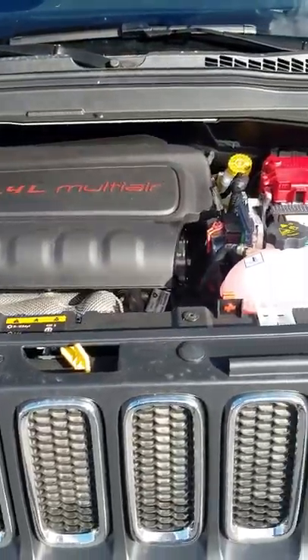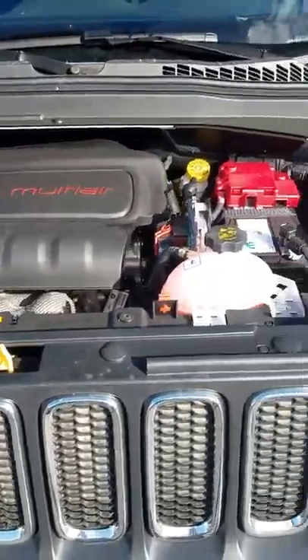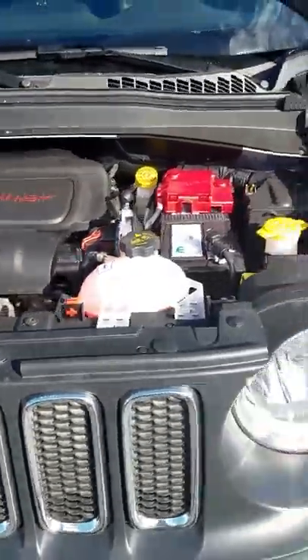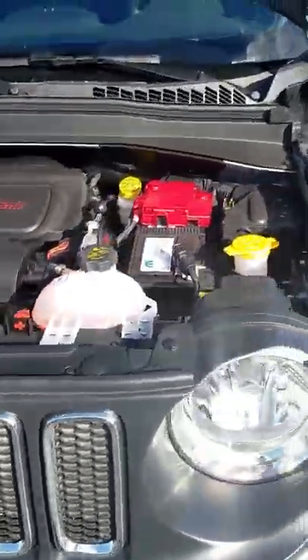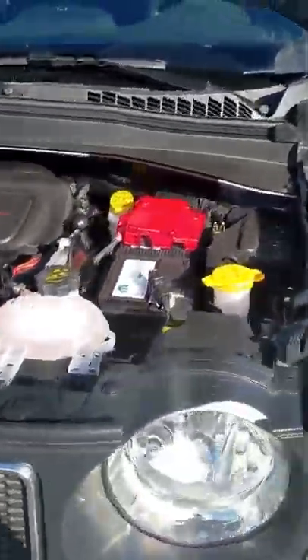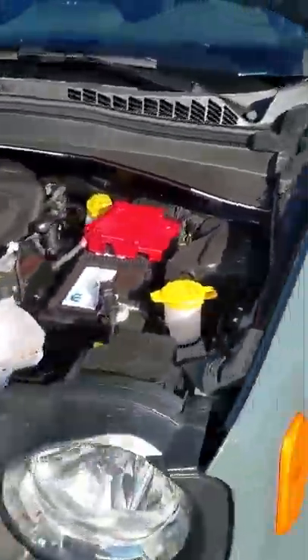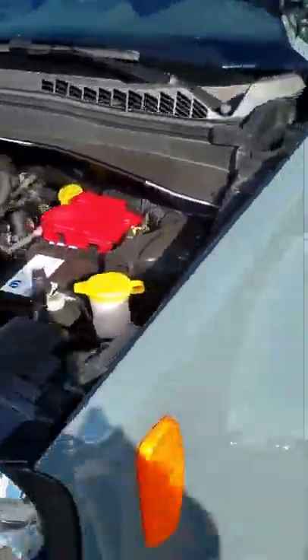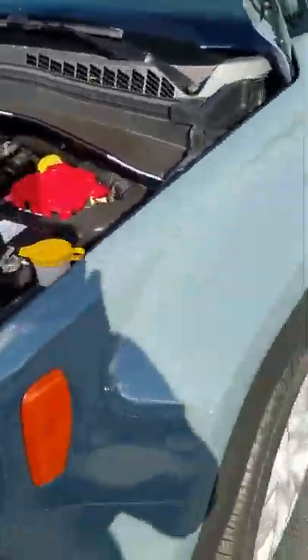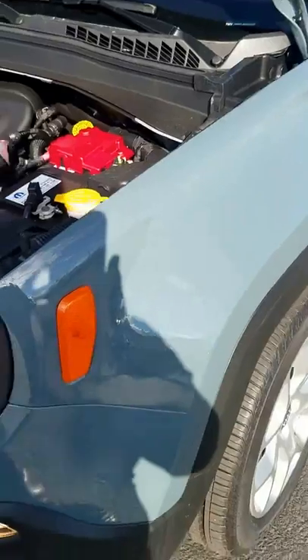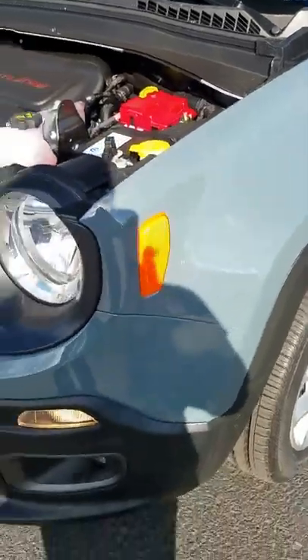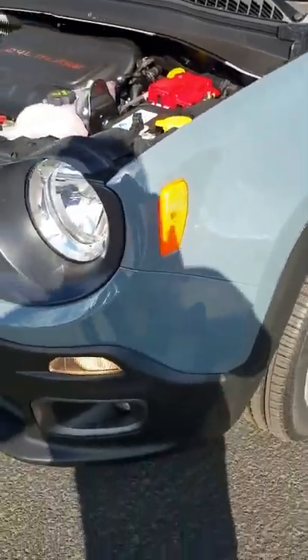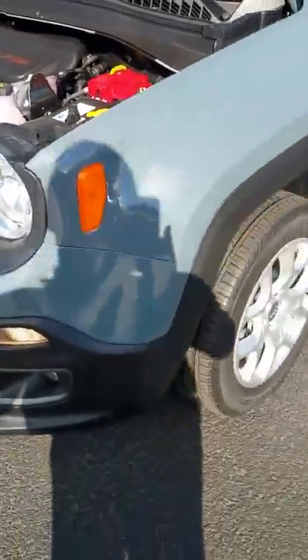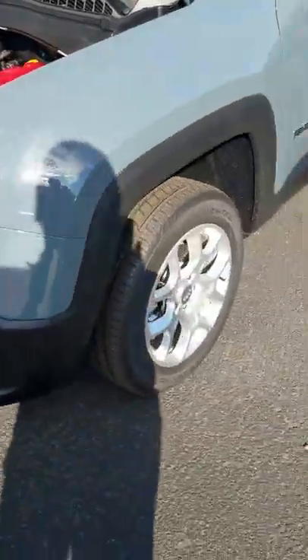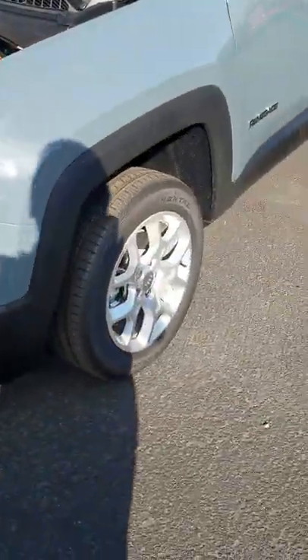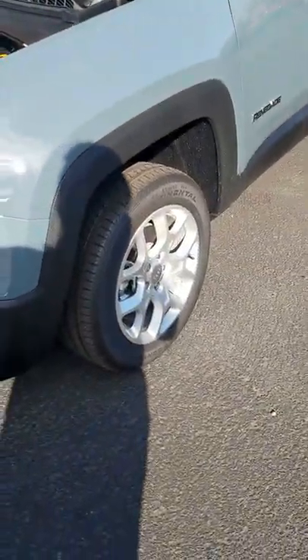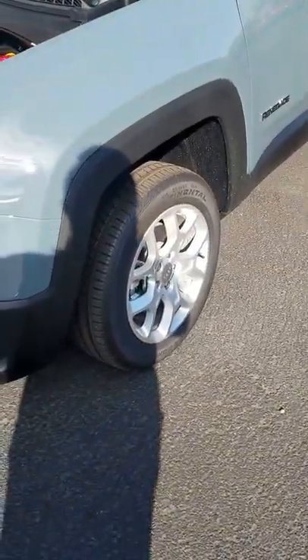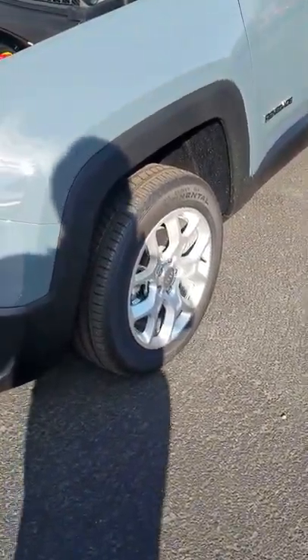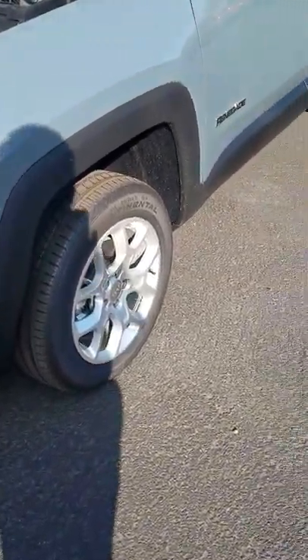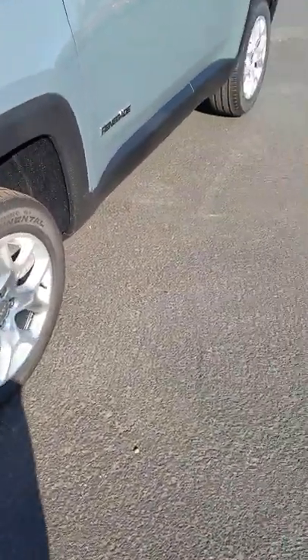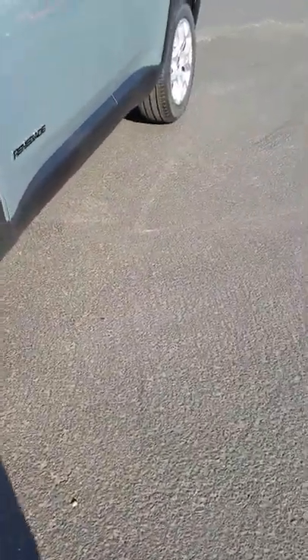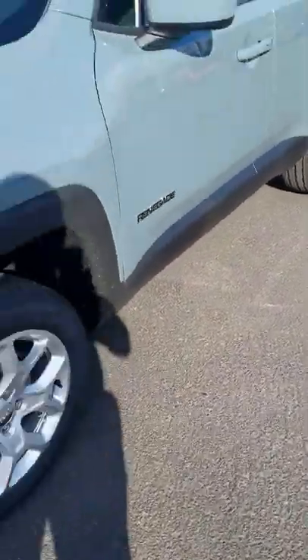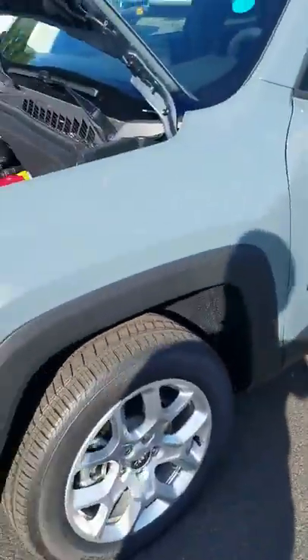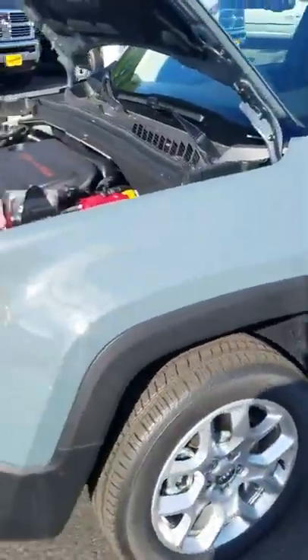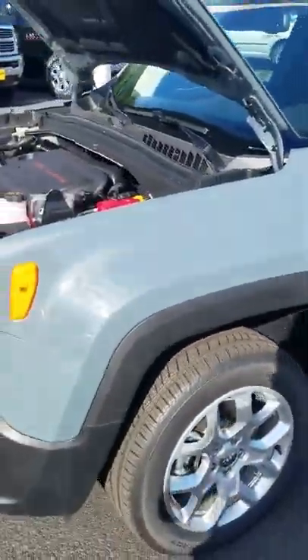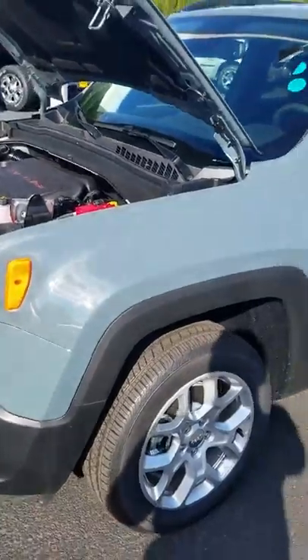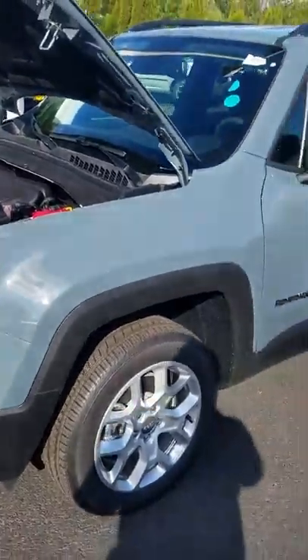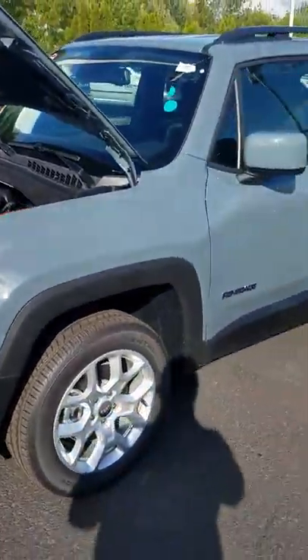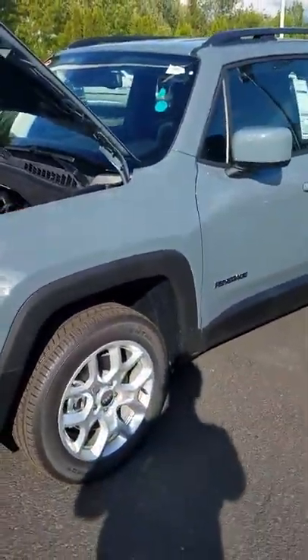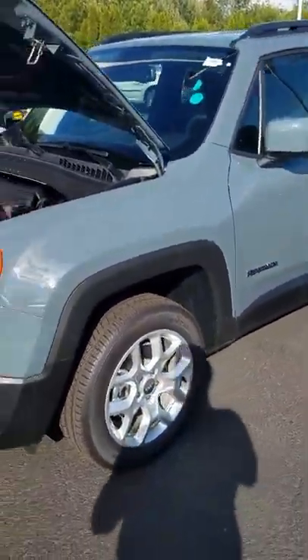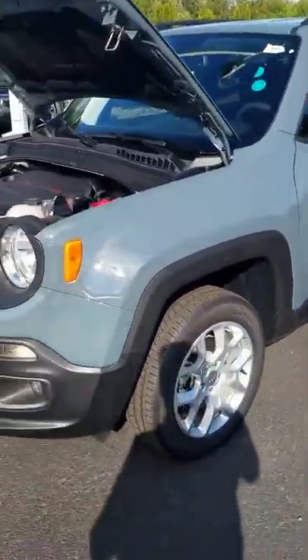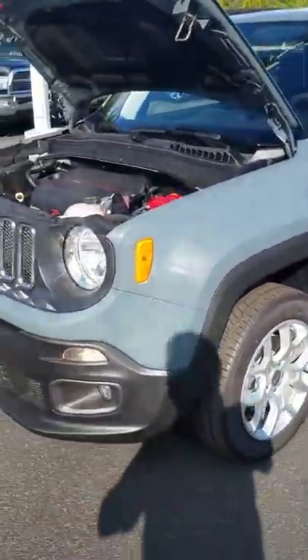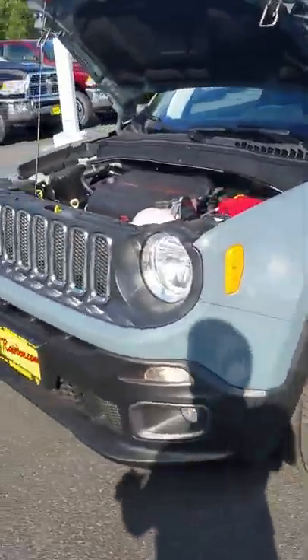In four wheel drive, these are getting up to 29 on the highway and anywhere from 21 in the city. So they are very fuel efficient, but also very capable because they are a Jeep product.